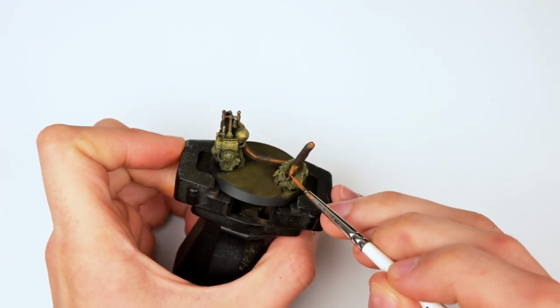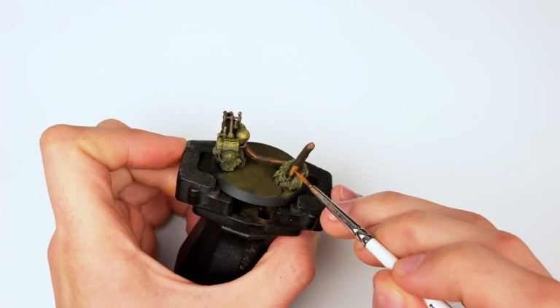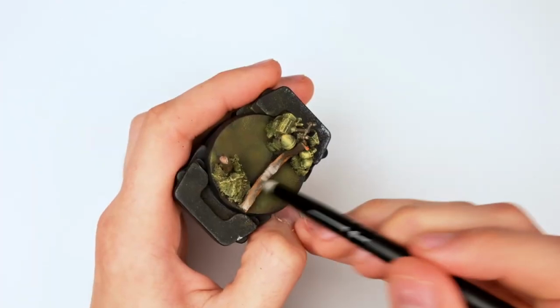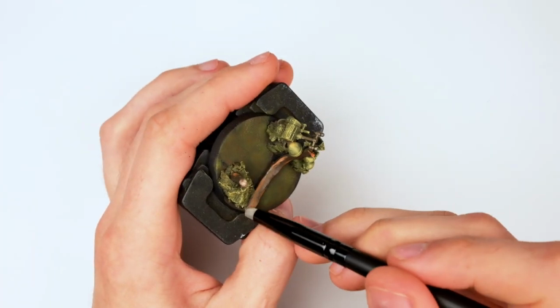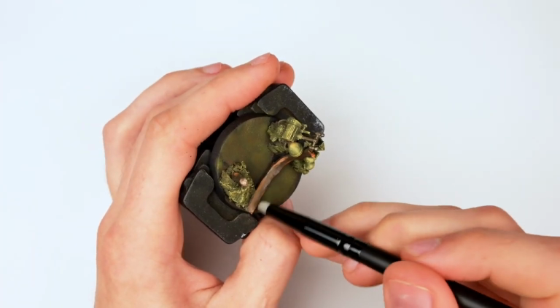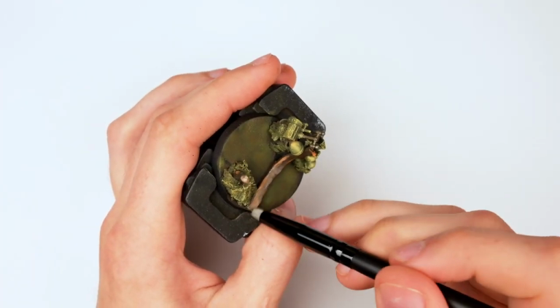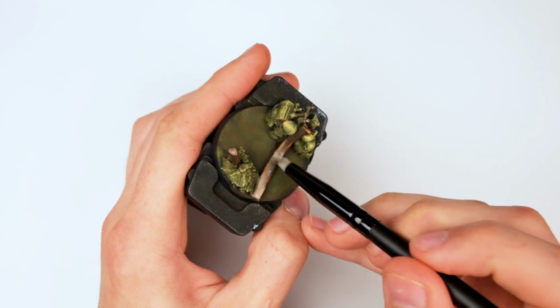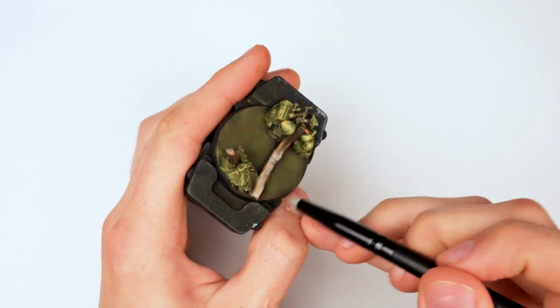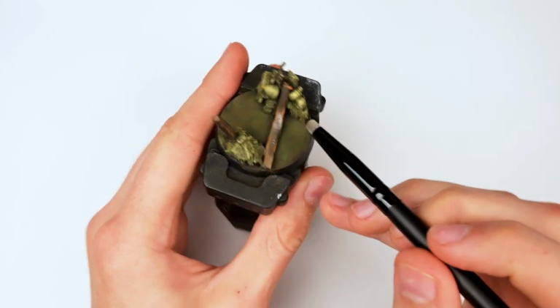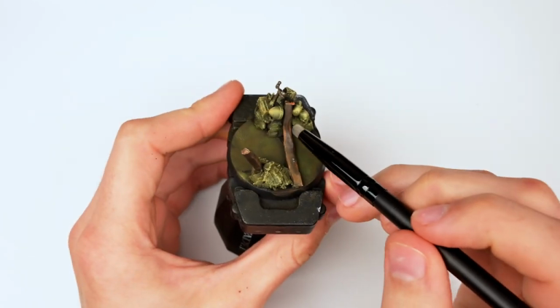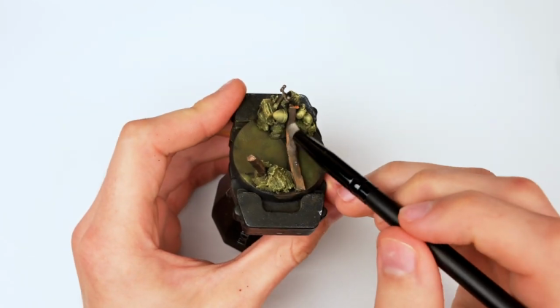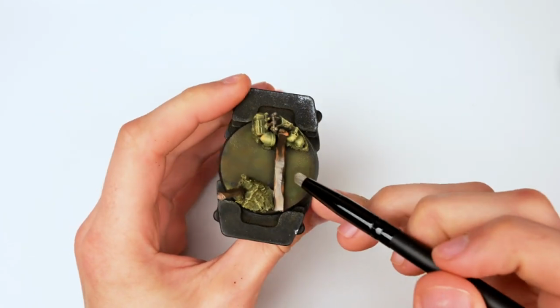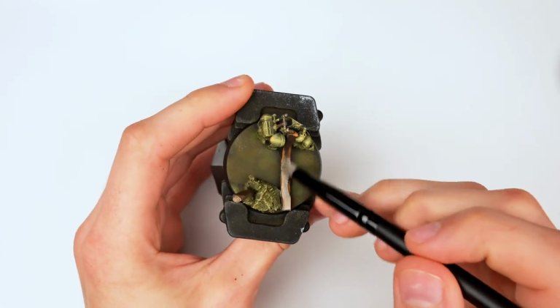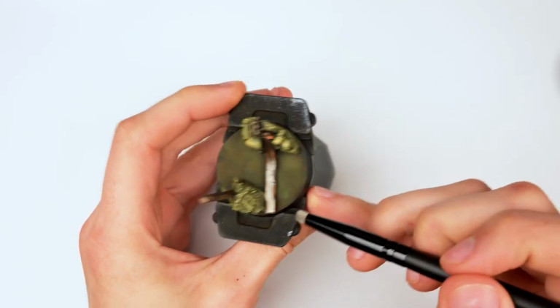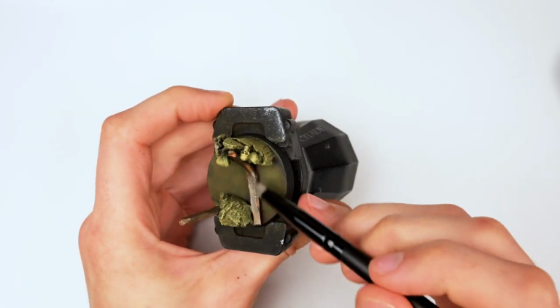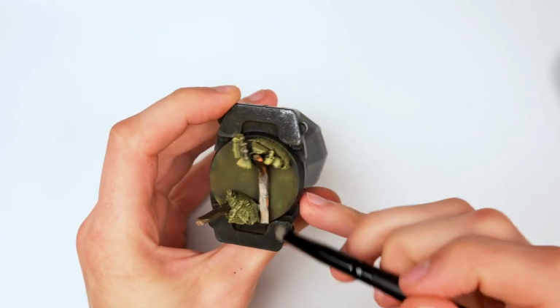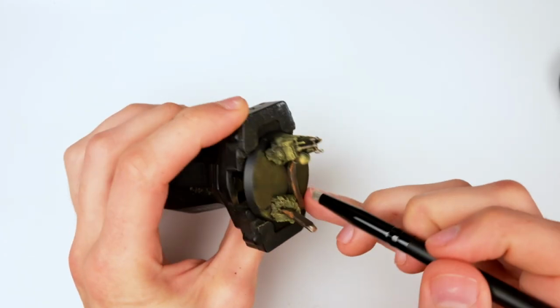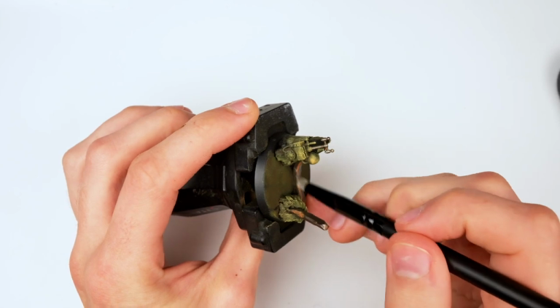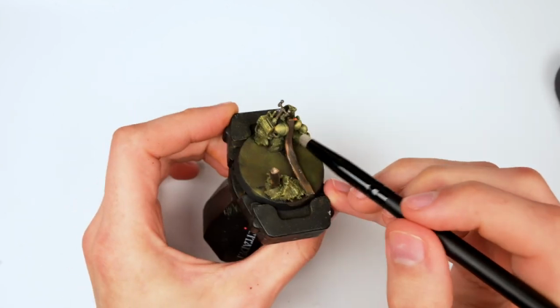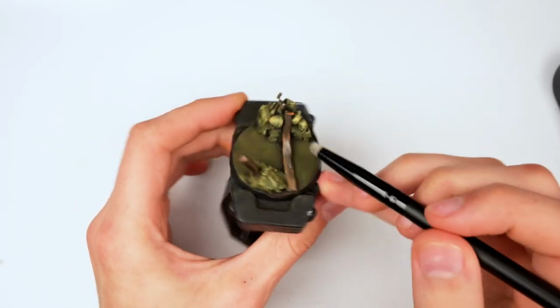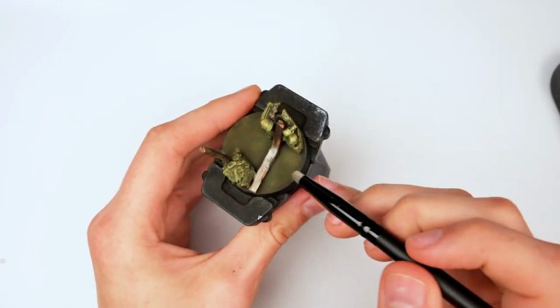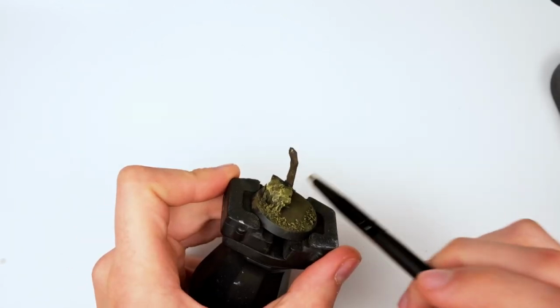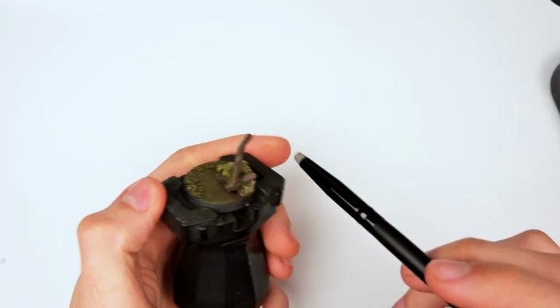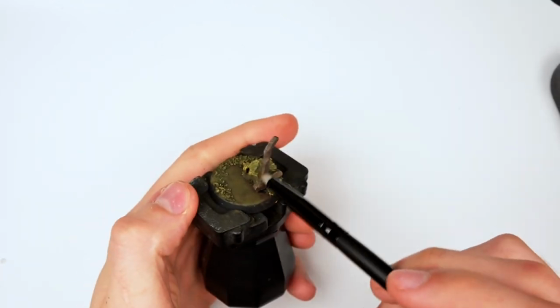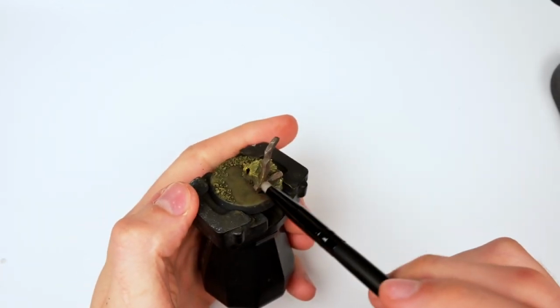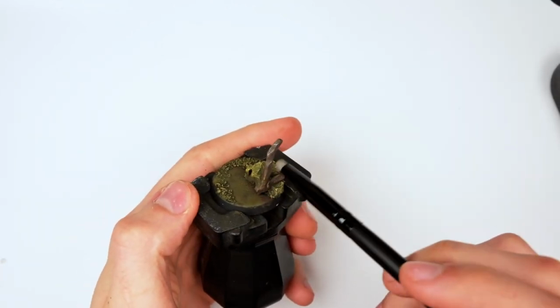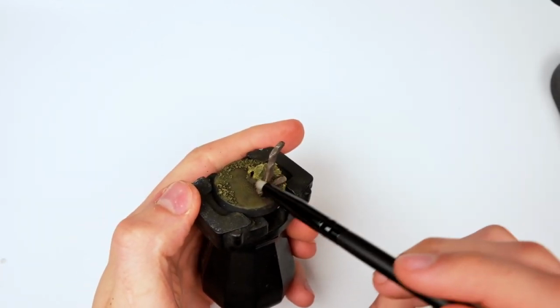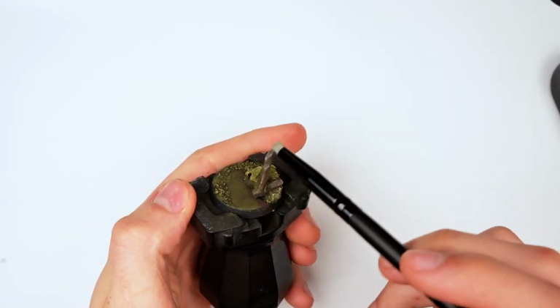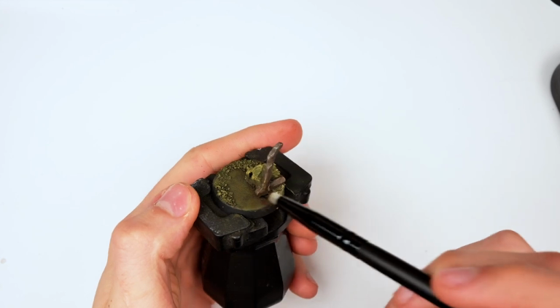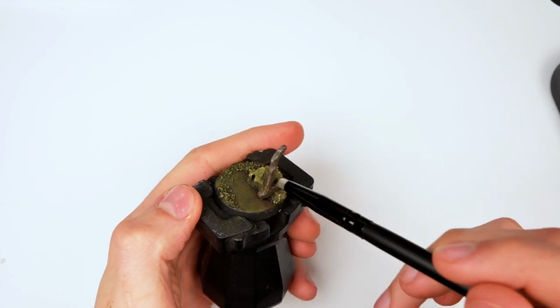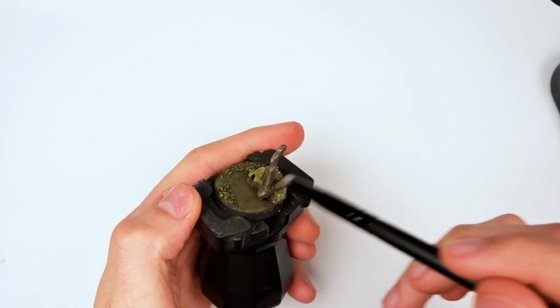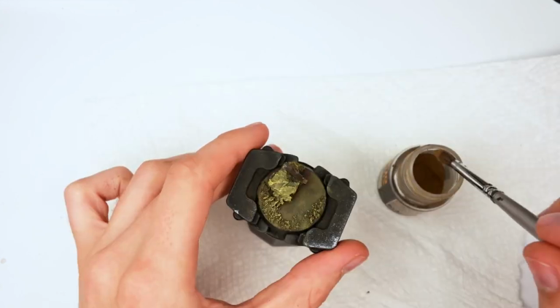Then I grabbed some metal color gunmetal gray and applied it with an ink brush essentially as a dry brush — since ink brushes retain a lot more moisture, it applies a much smoother effect. I'm imagining lots of little stones and dust slowly chipping away at the rust, revealing the metal underneath.